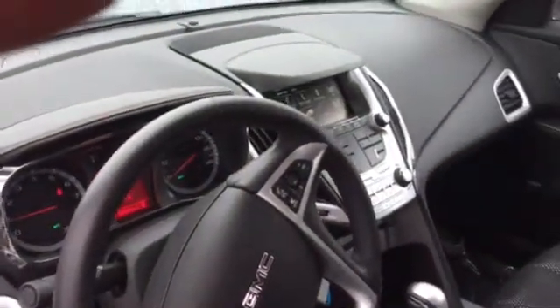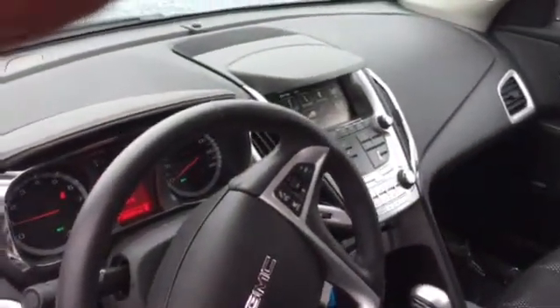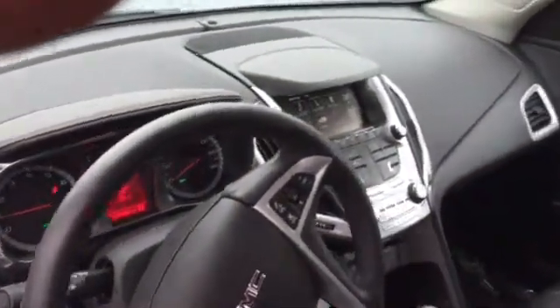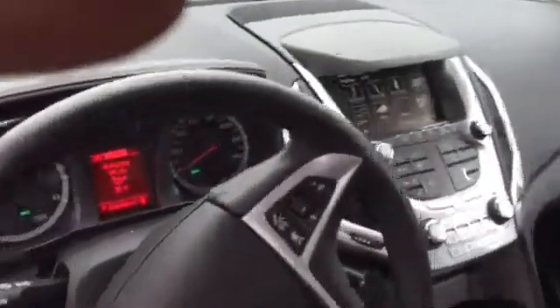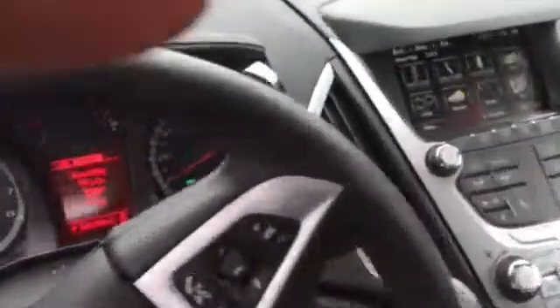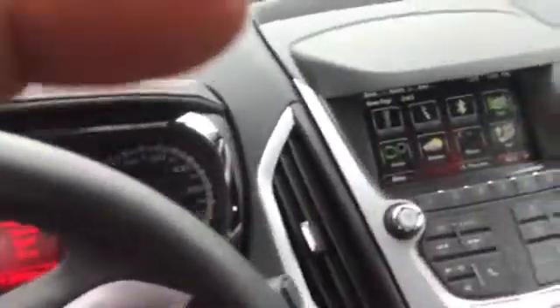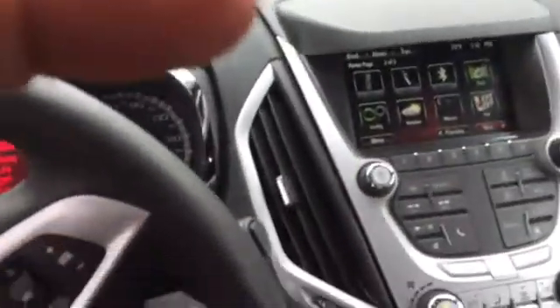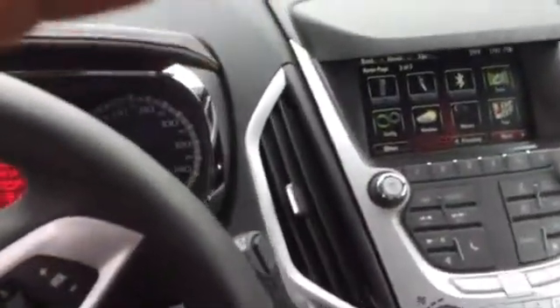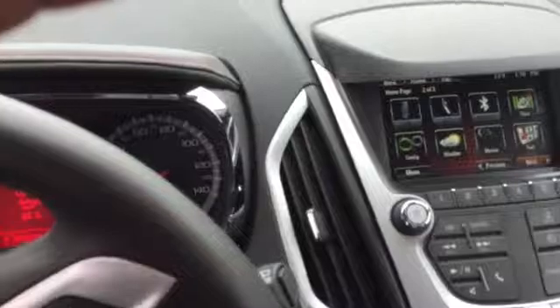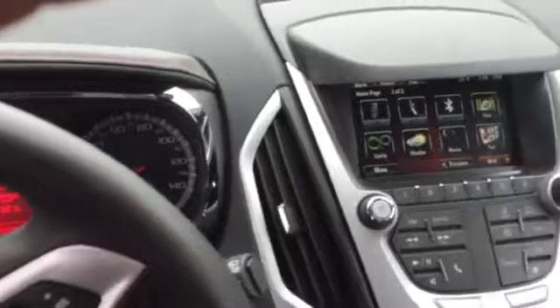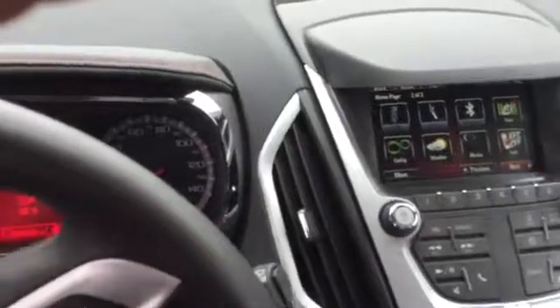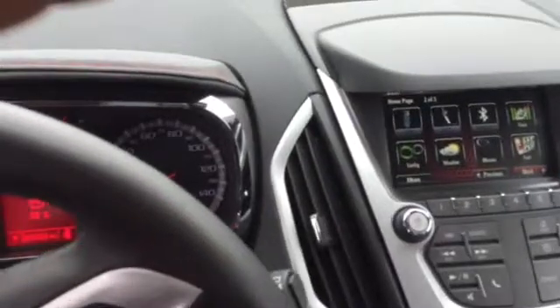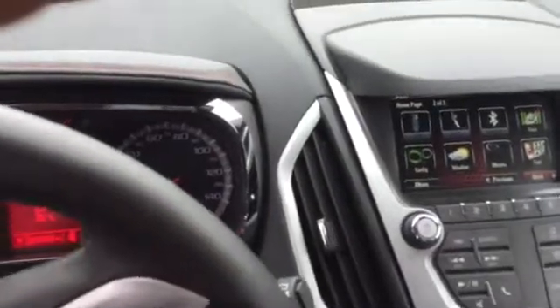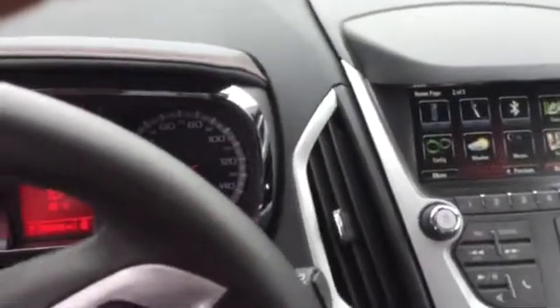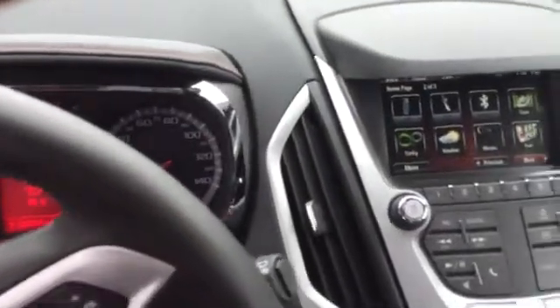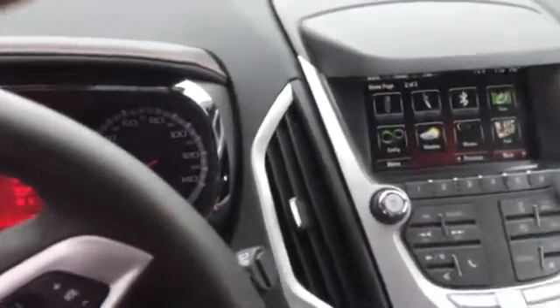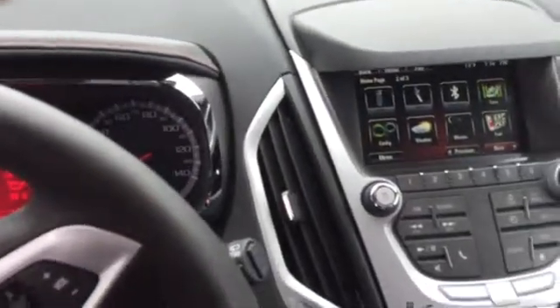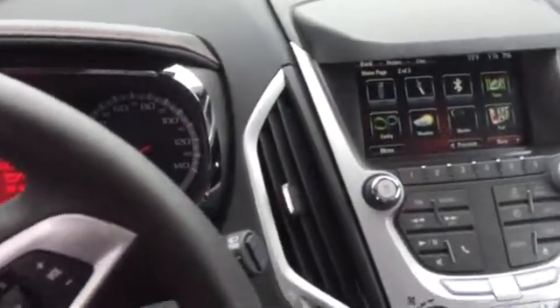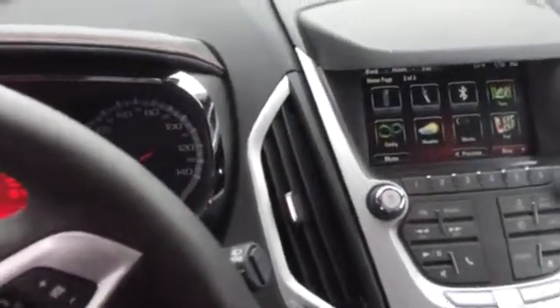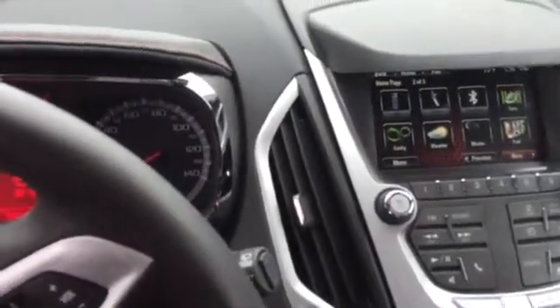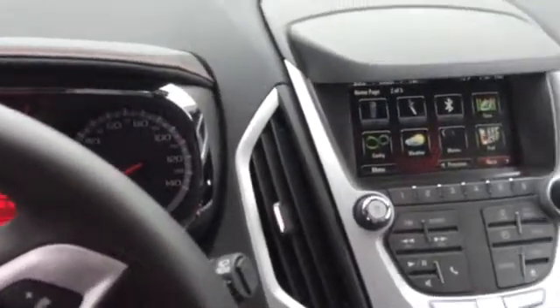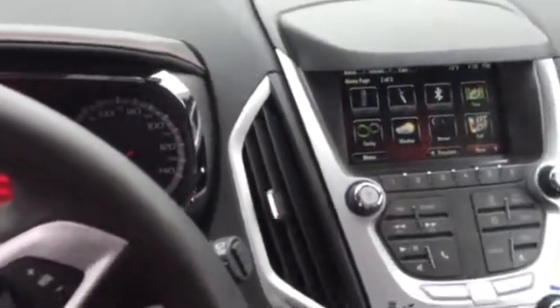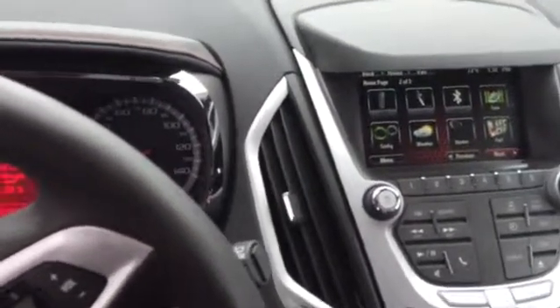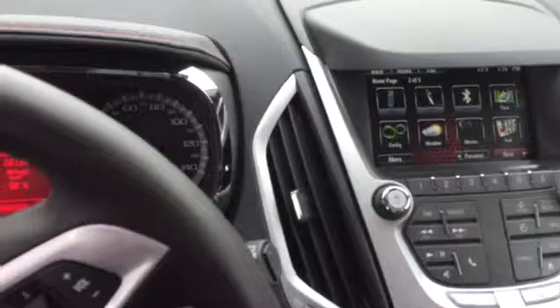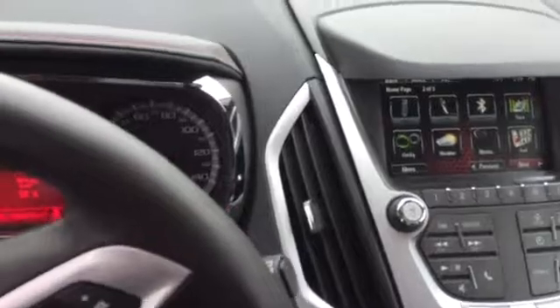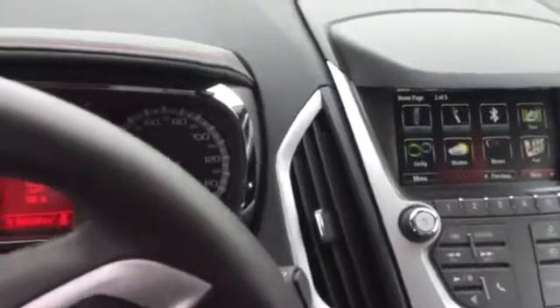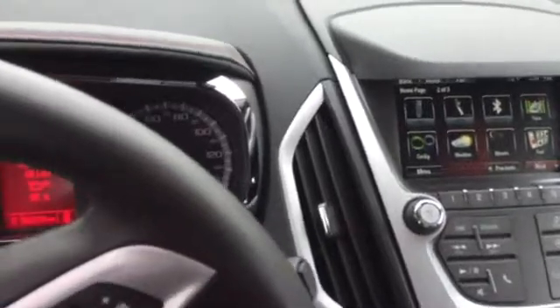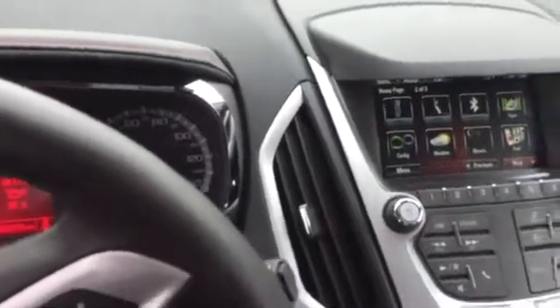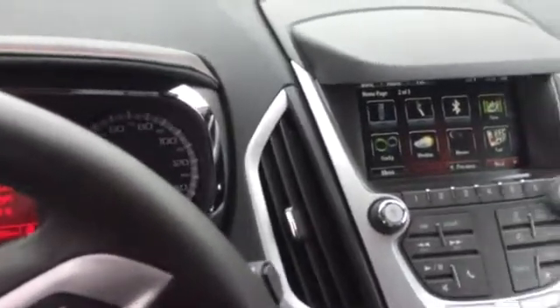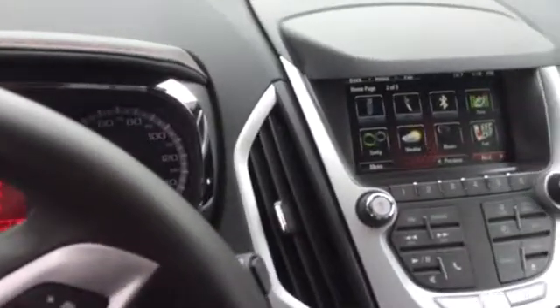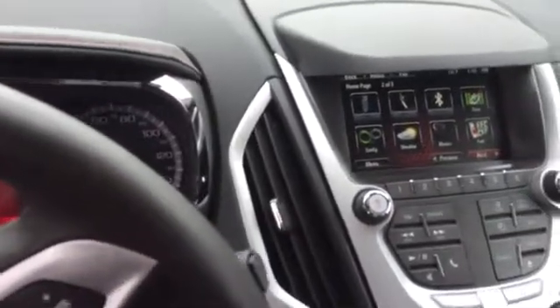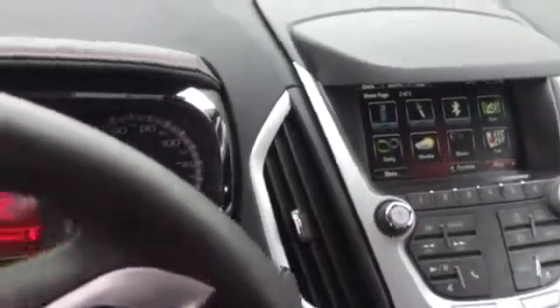You also have a fuel button on there to let you know where the closest gas station is, a movie button that shows you where the closest movie is and what's playing, and also a weather button to let you know the weather in any state.